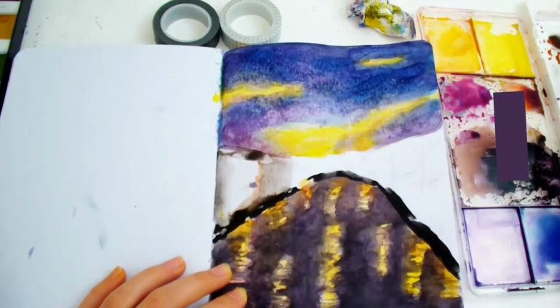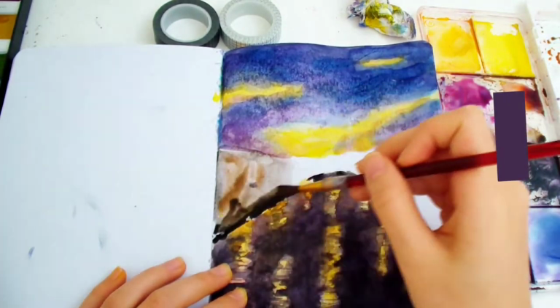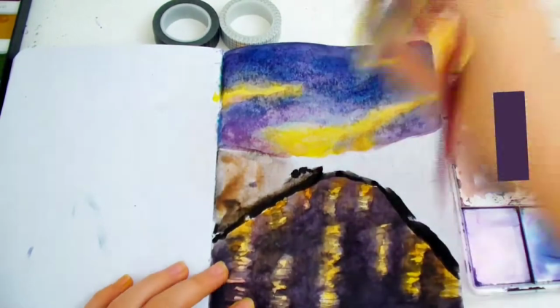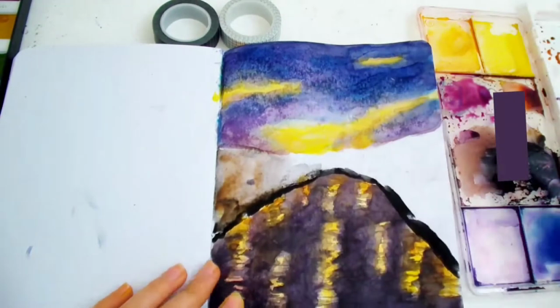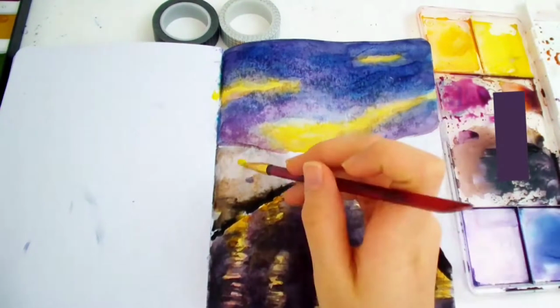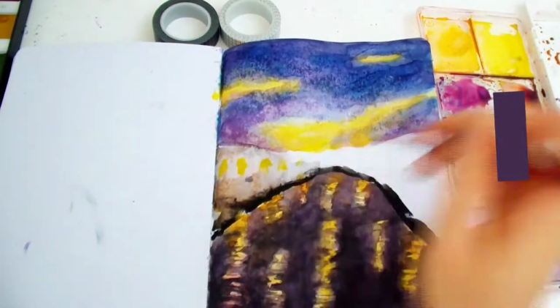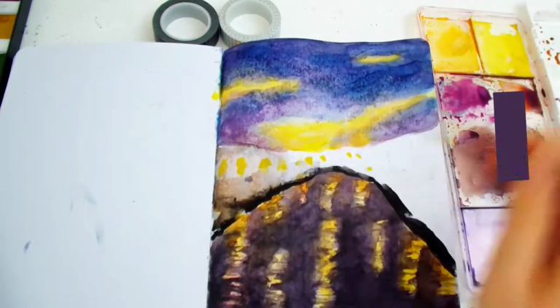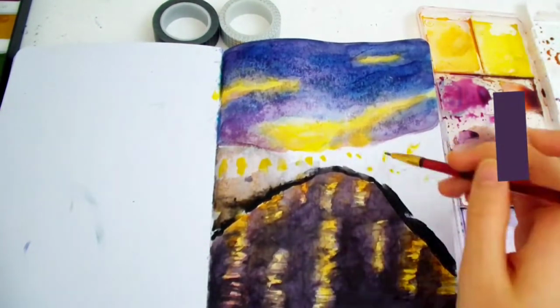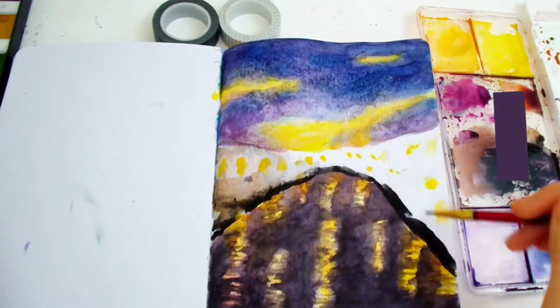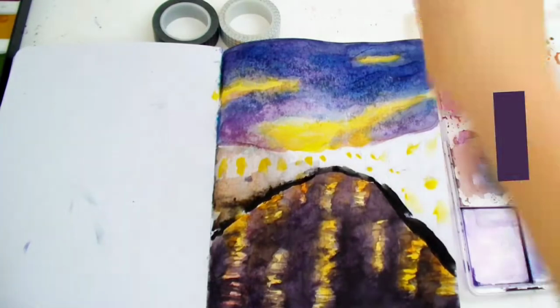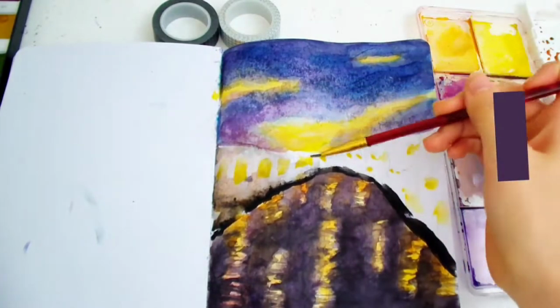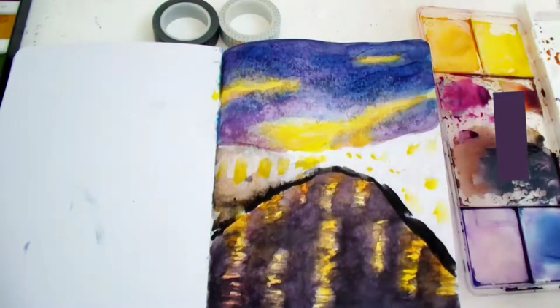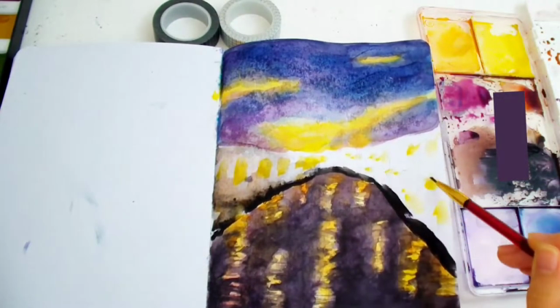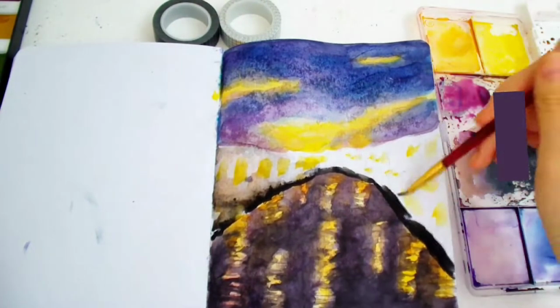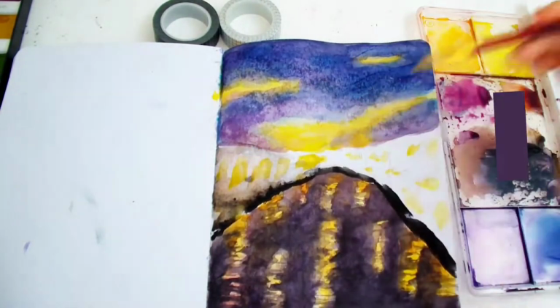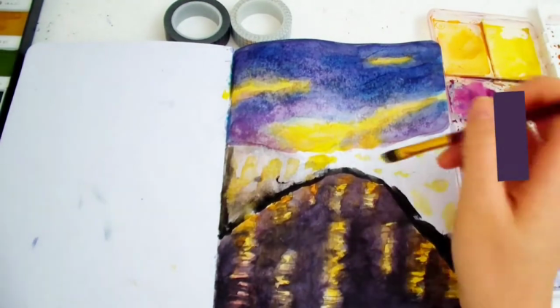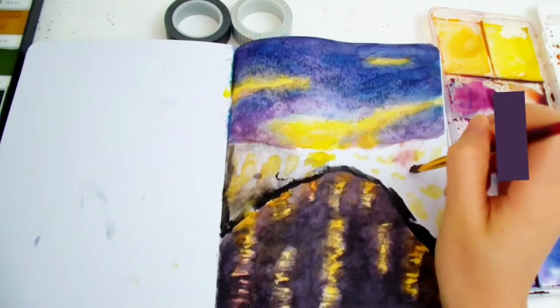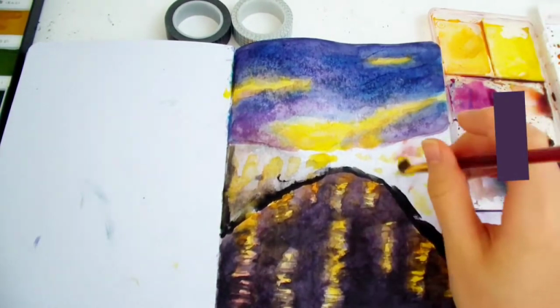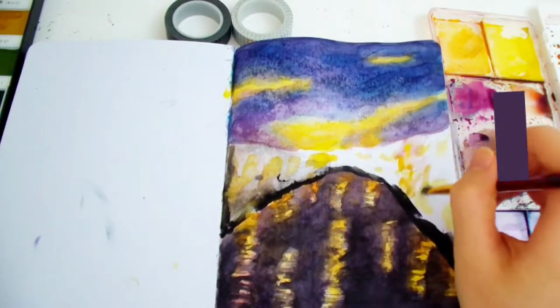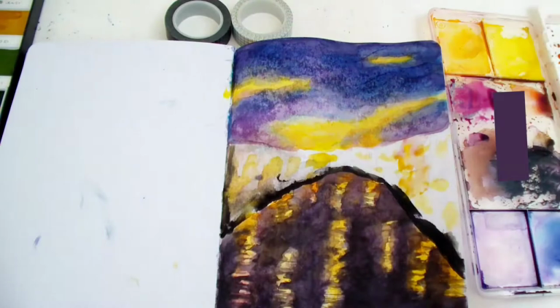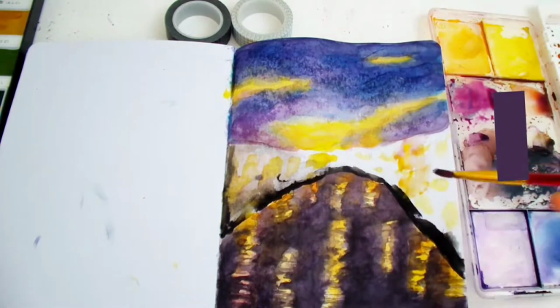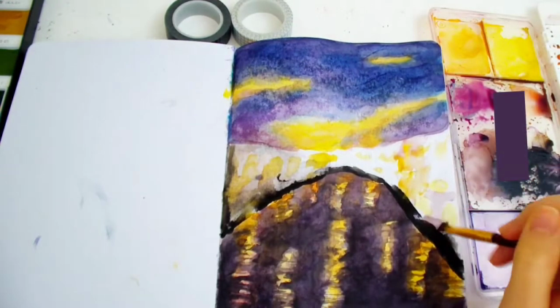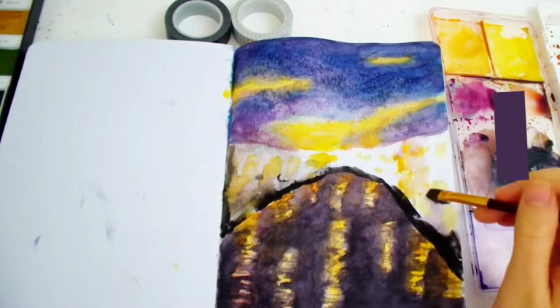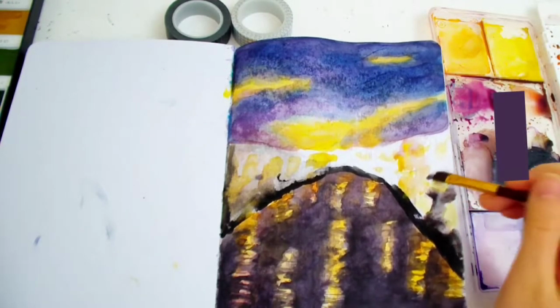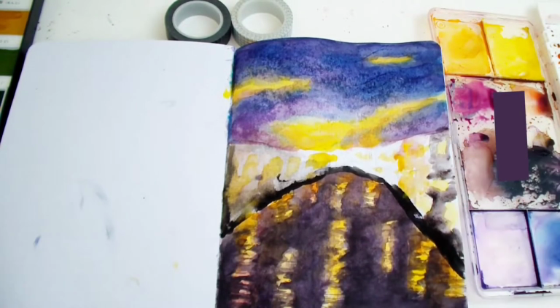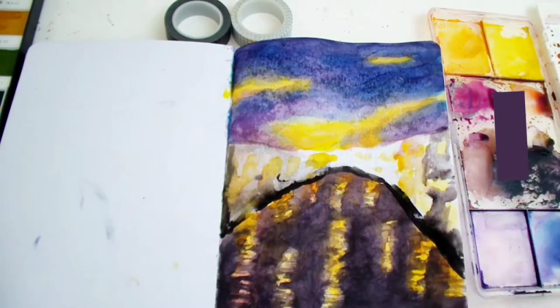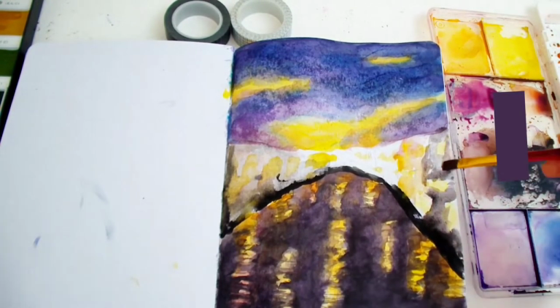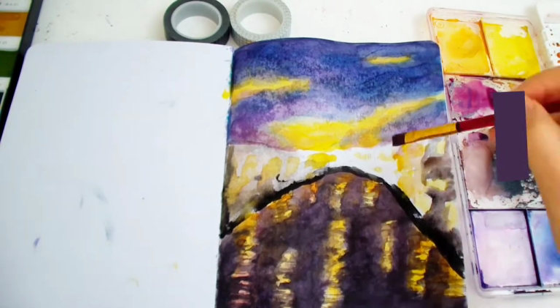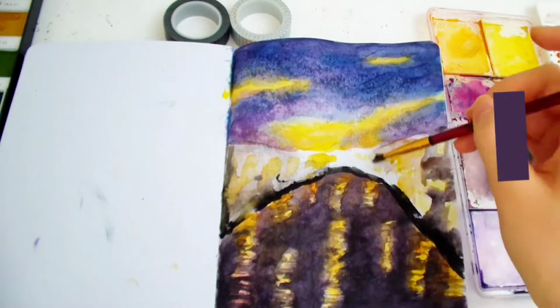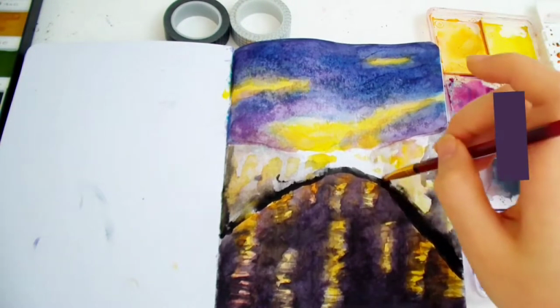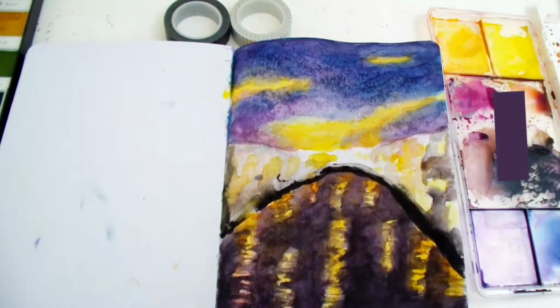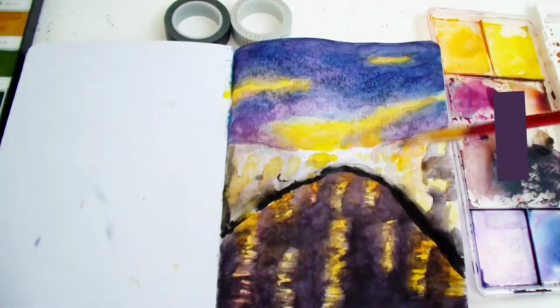Once my painting was finished, the pages were super wrinkly and made the bullet journal pages a lot bulkier. It might be better to paint on a separate watercolor paper if you want to avoid these issues, but these problems got a lot better once it dried.